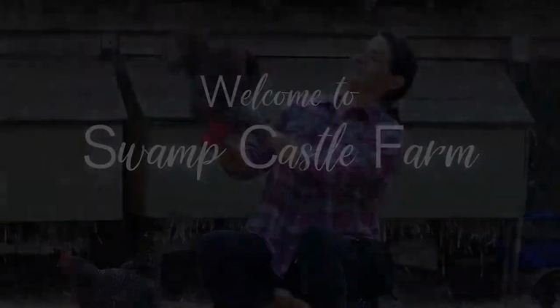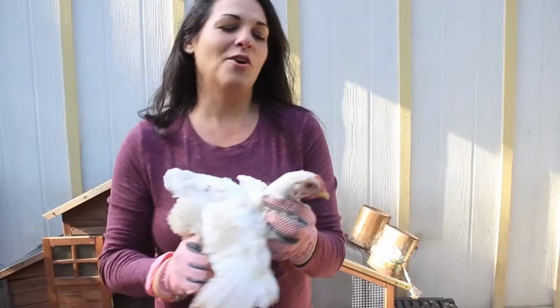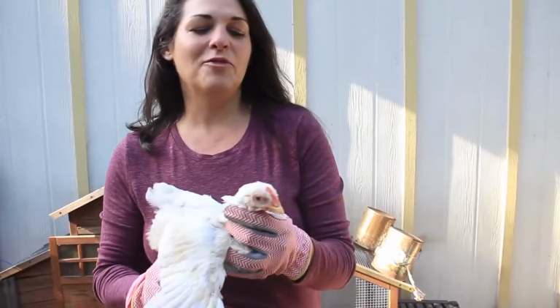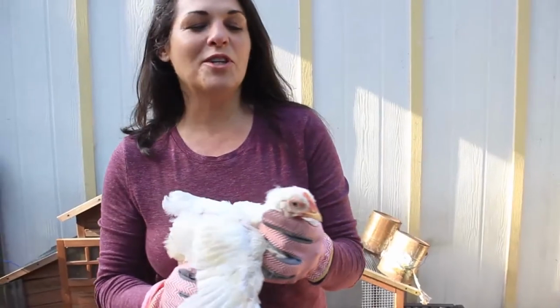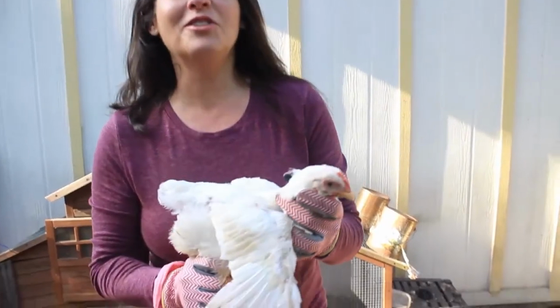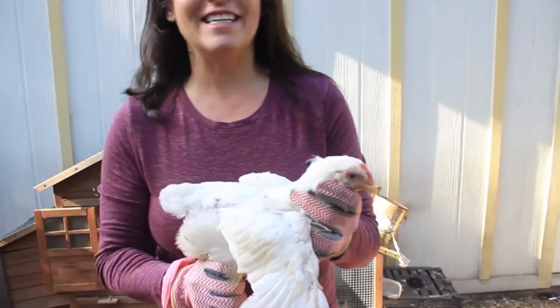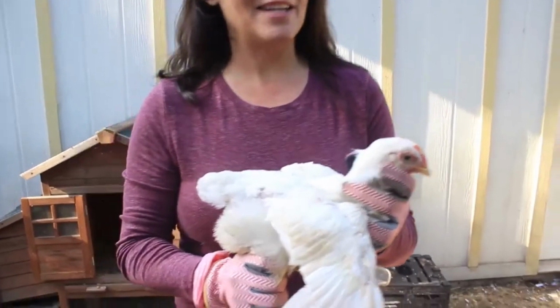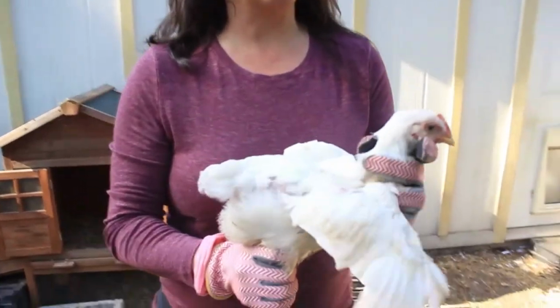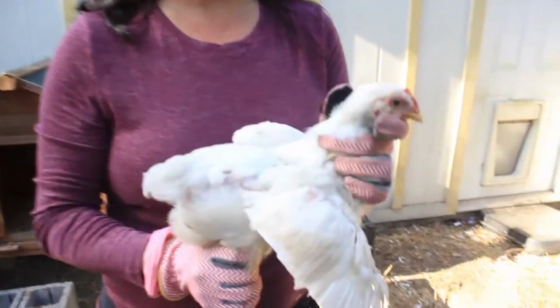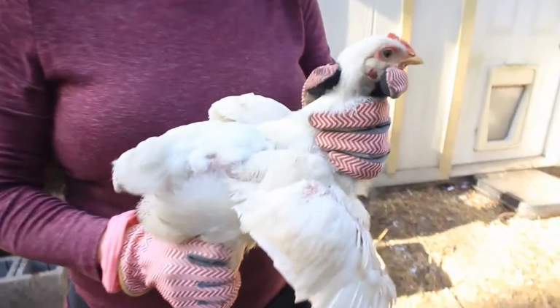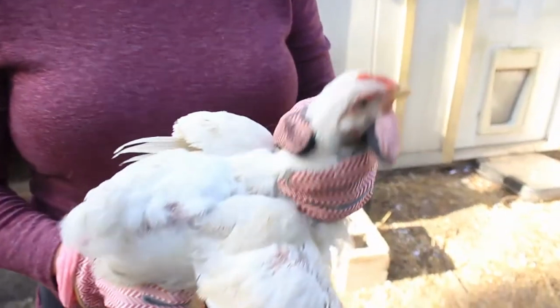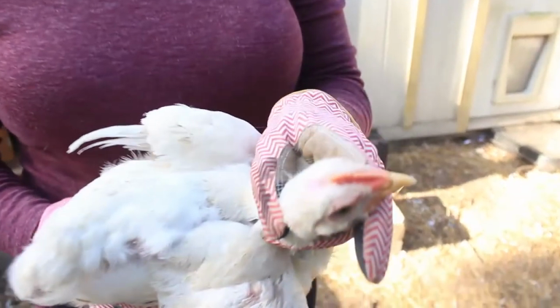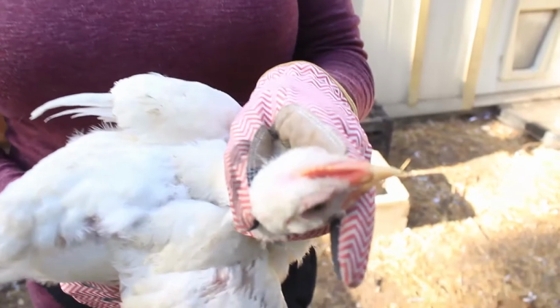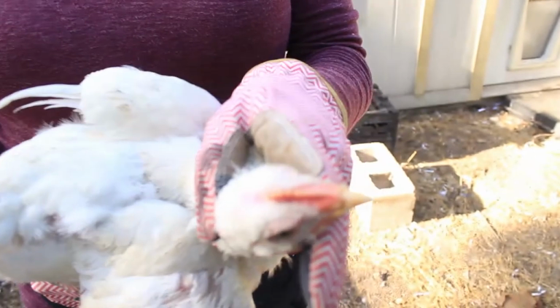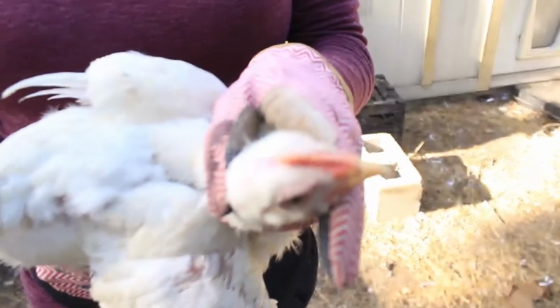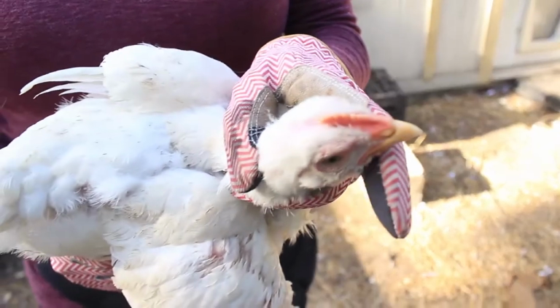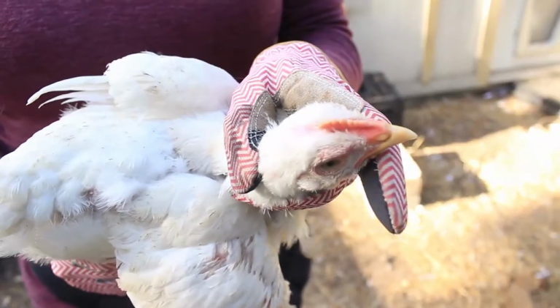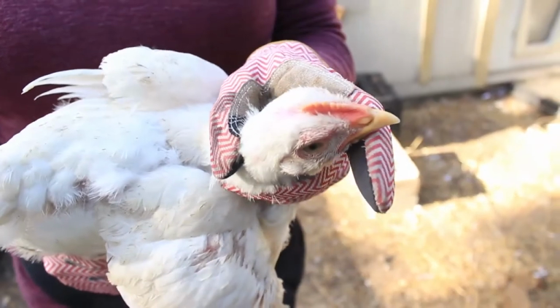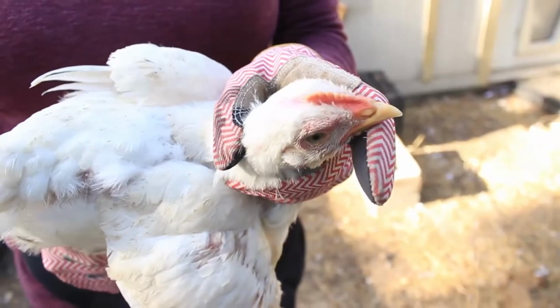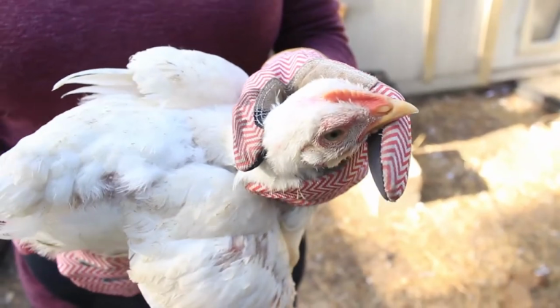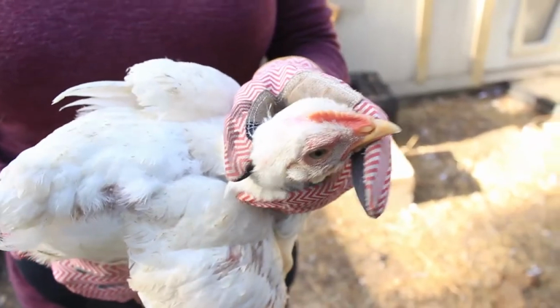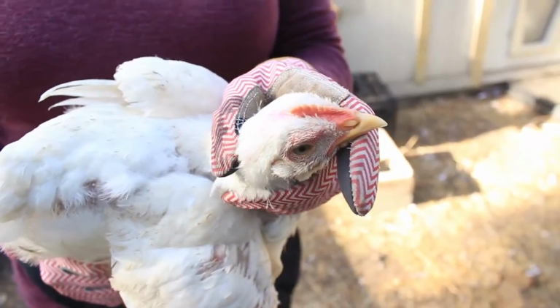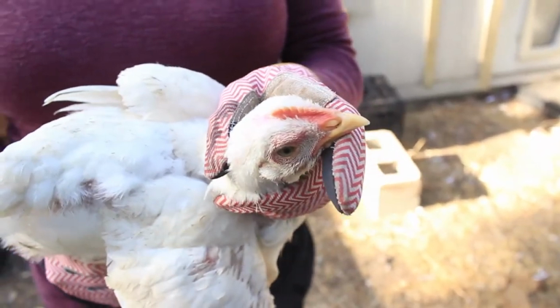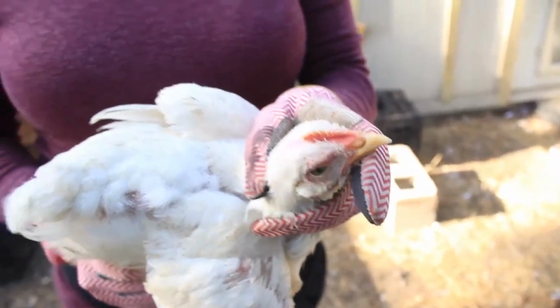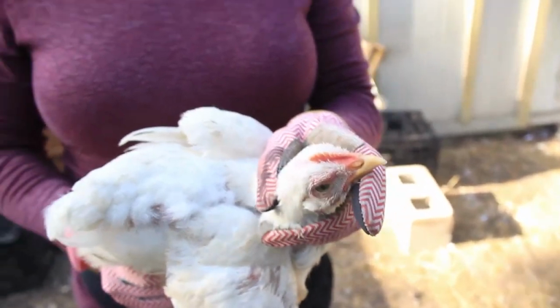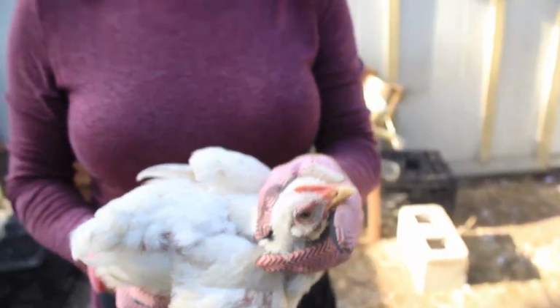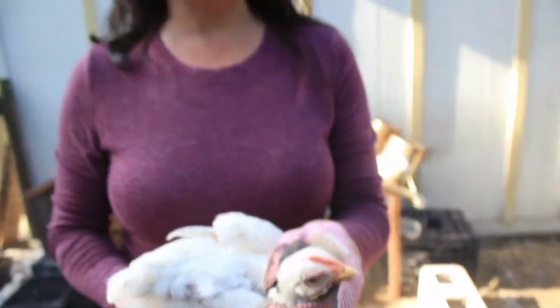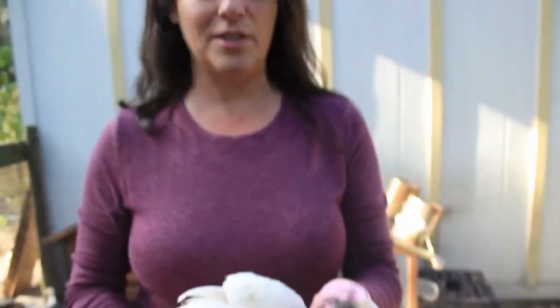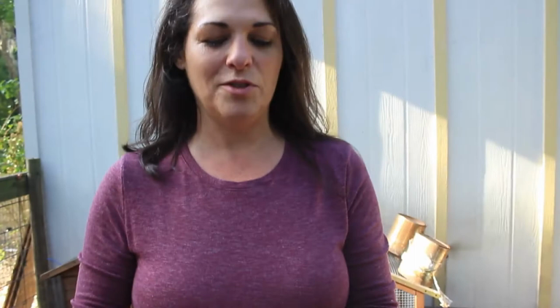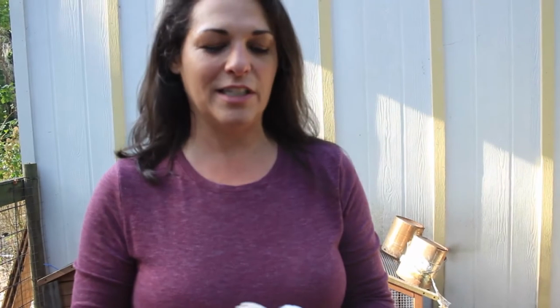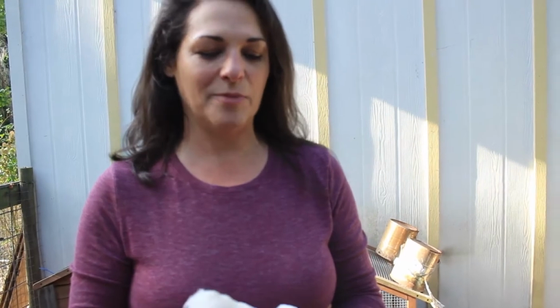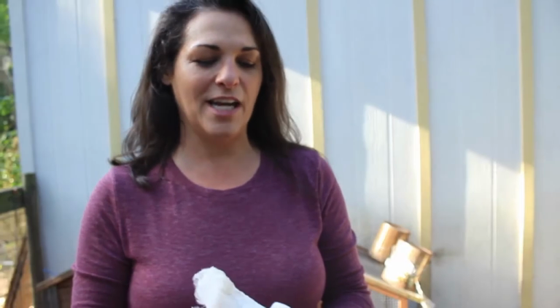If you look closely at the broilers, you'll see everybody has a little red mark on top of their head. That's how we kept track of whose wings we clipped and who still needed to be done.